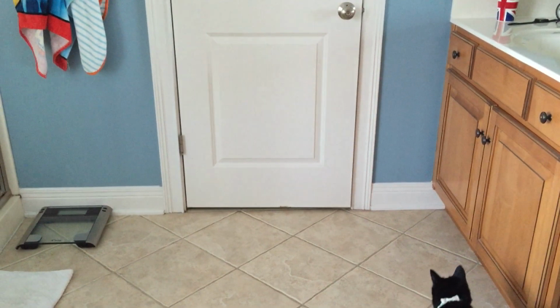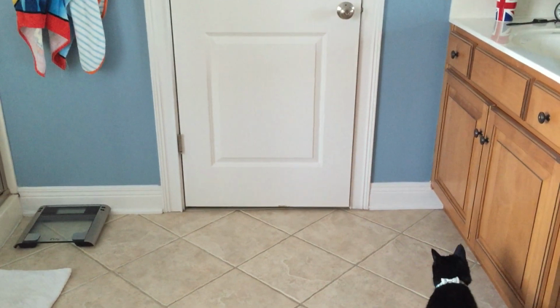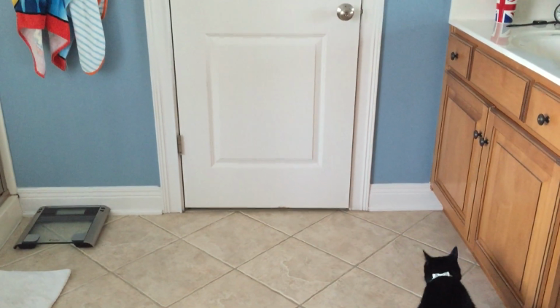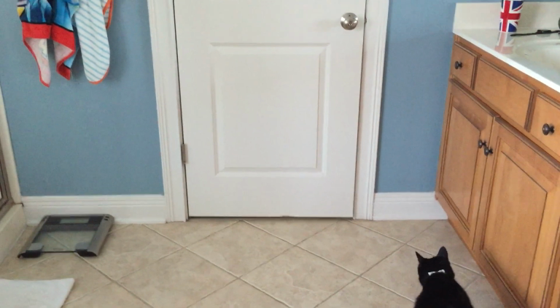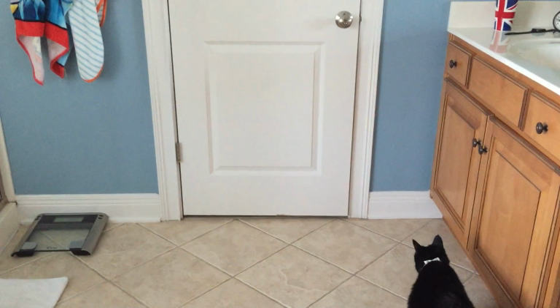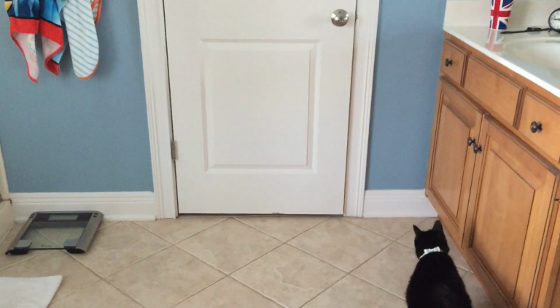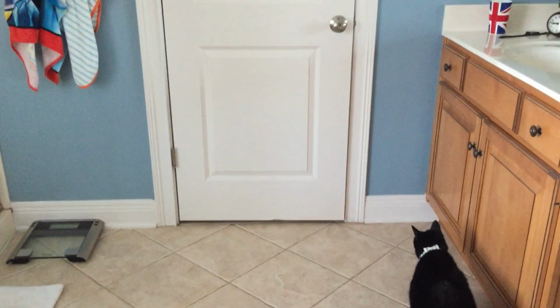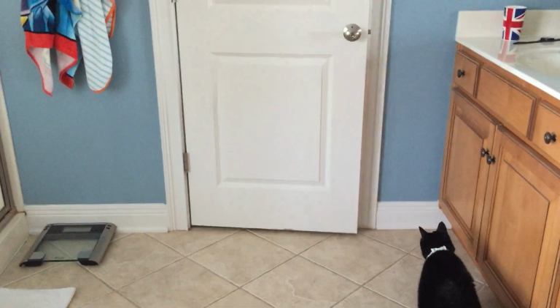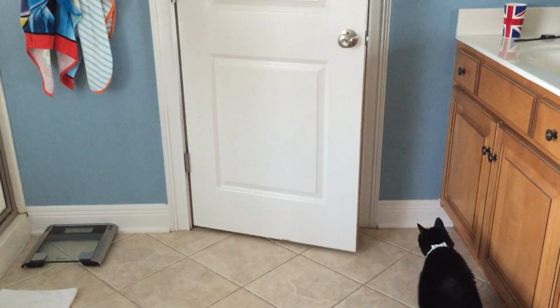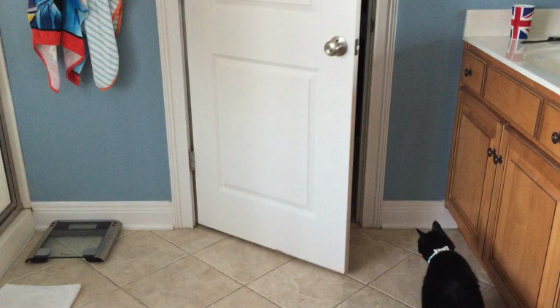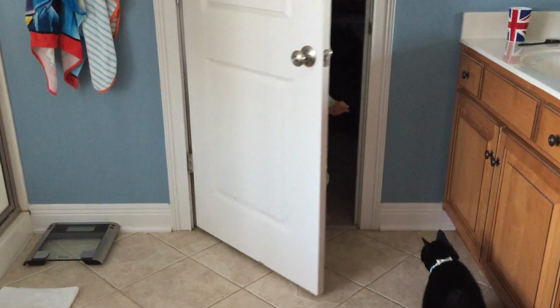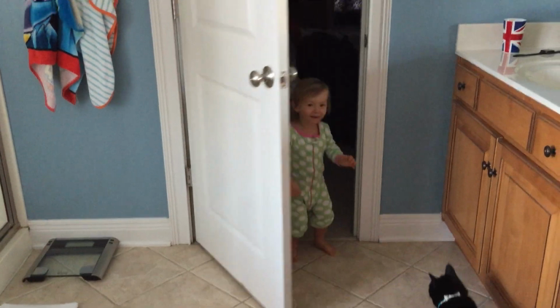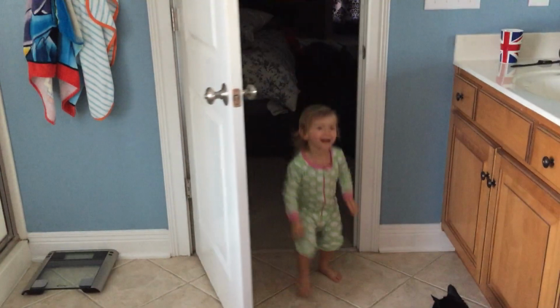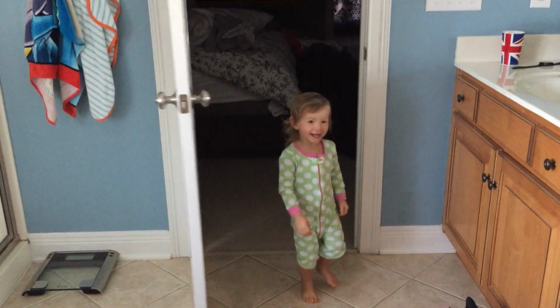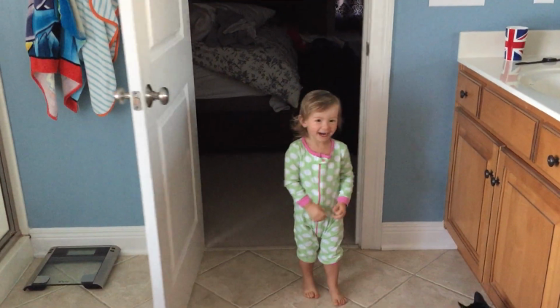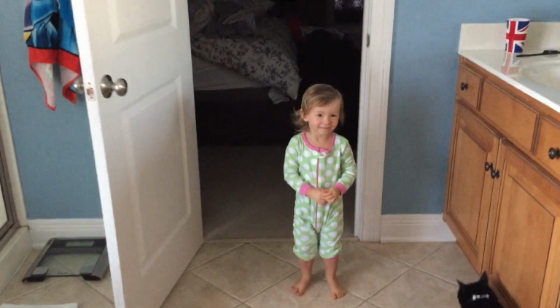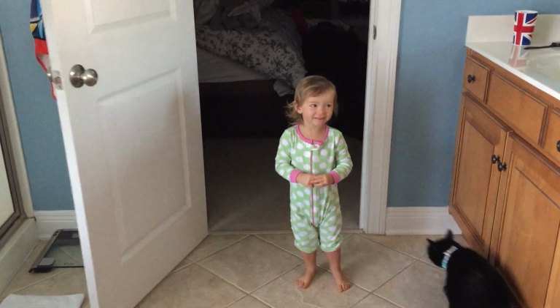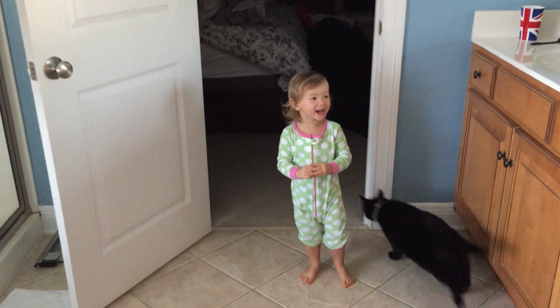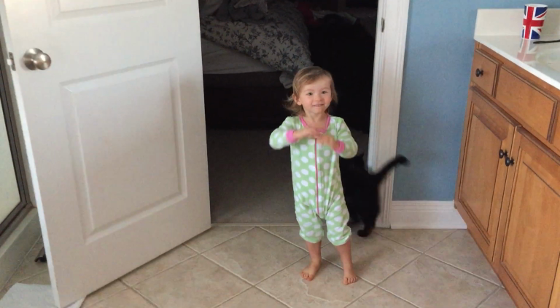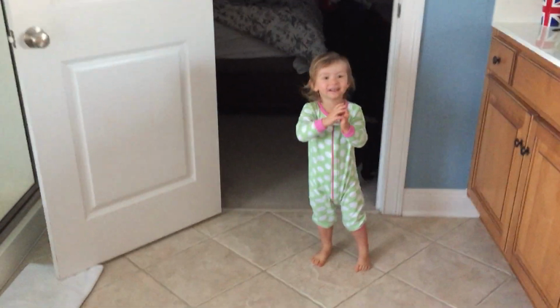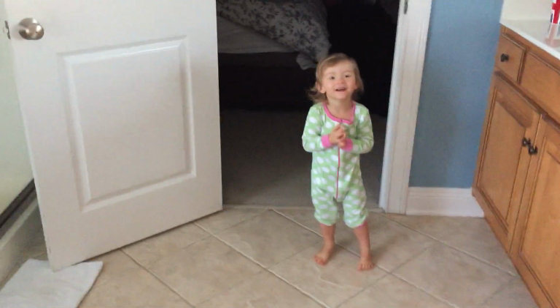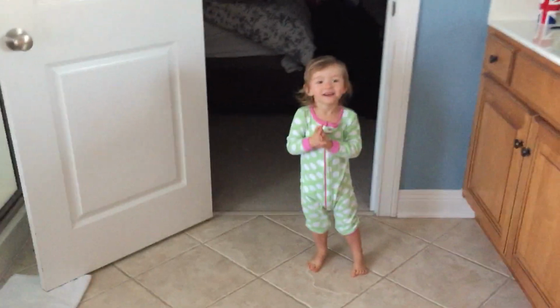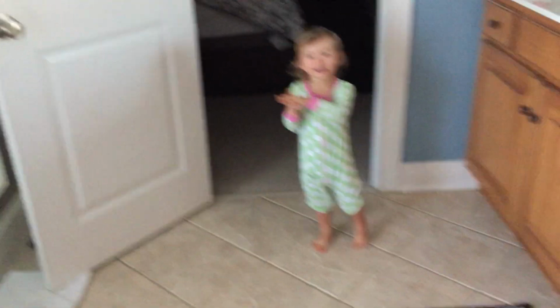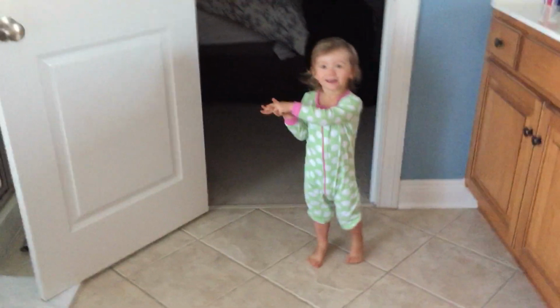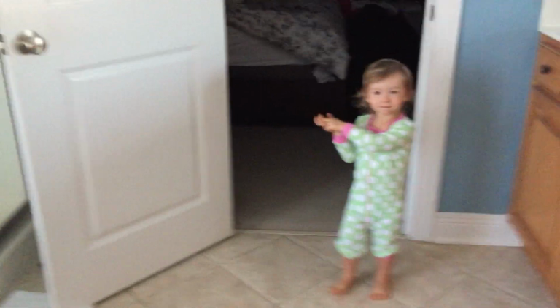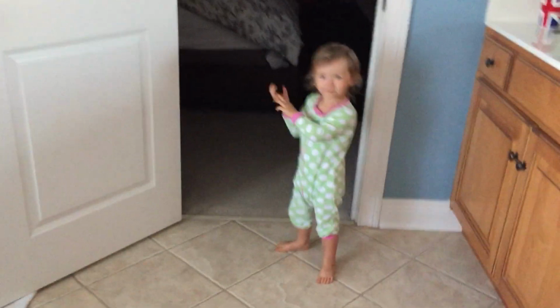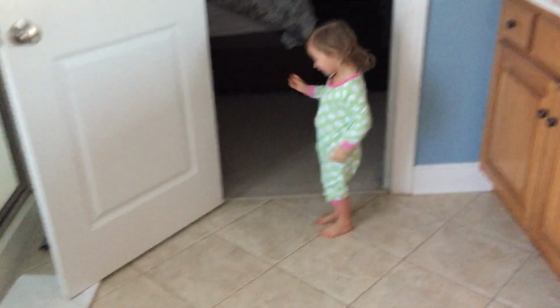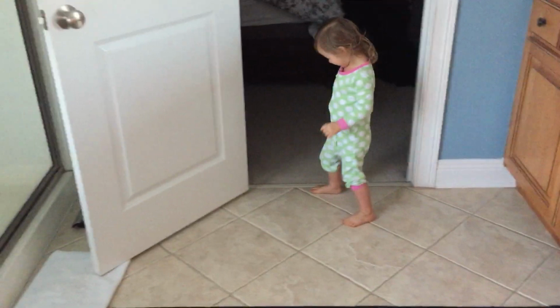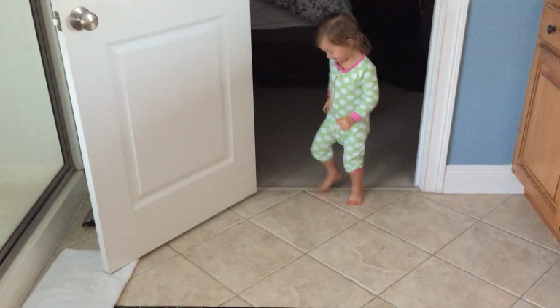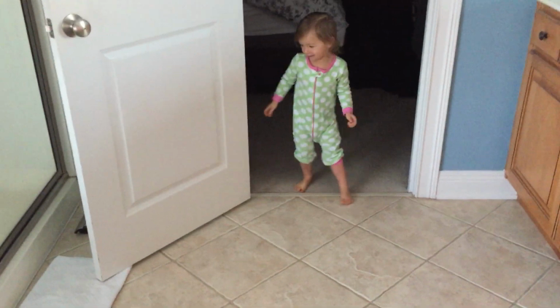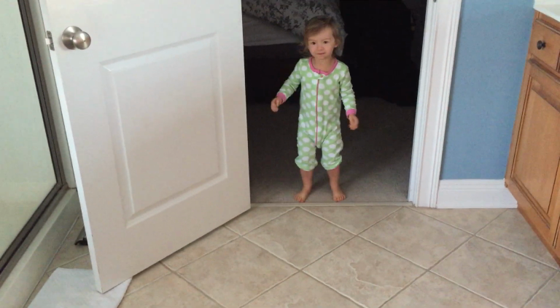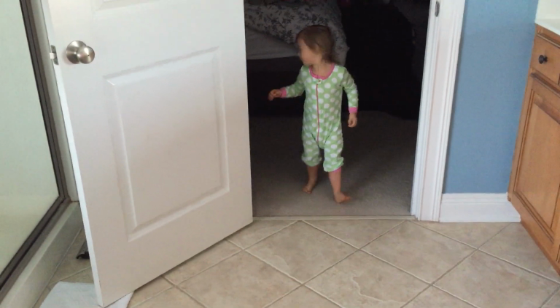Ready? Go. Eight, nine. Jump. Jump. It's a jump. Ta da! It's okay.